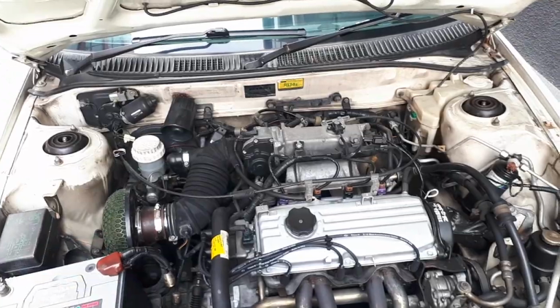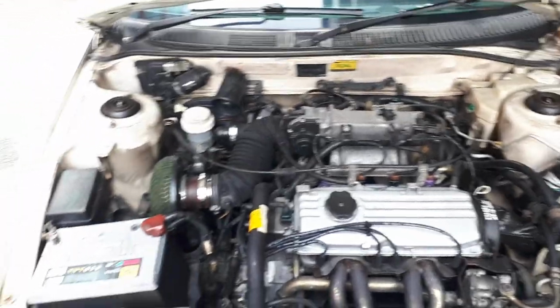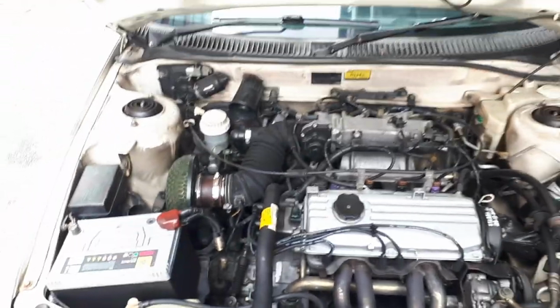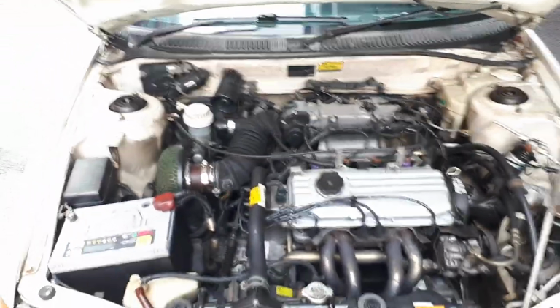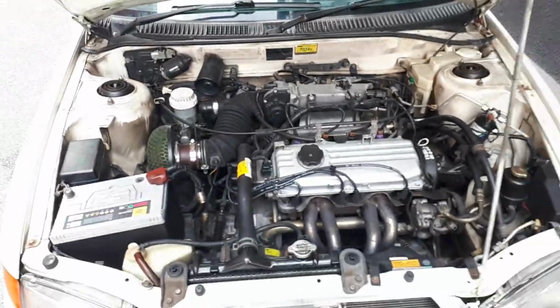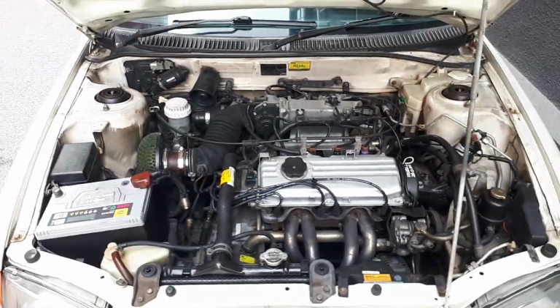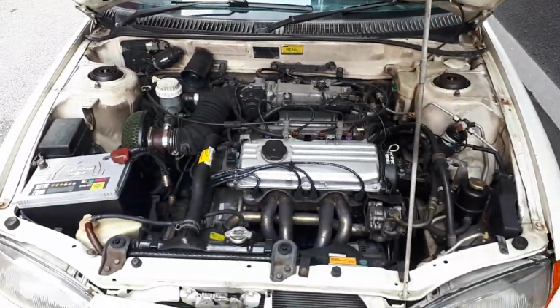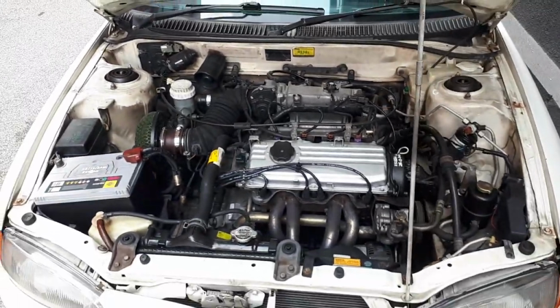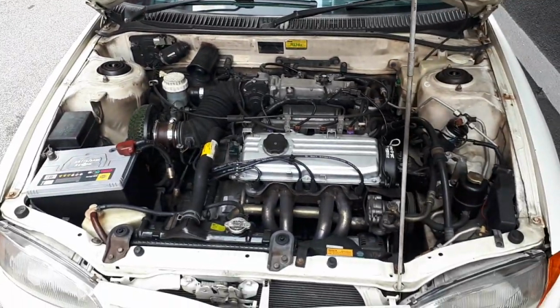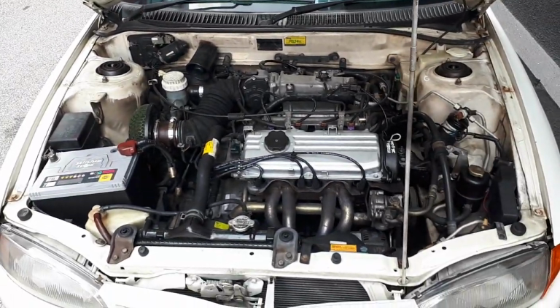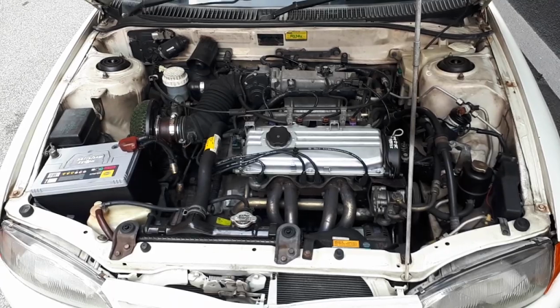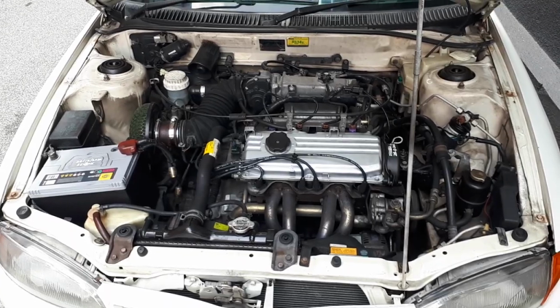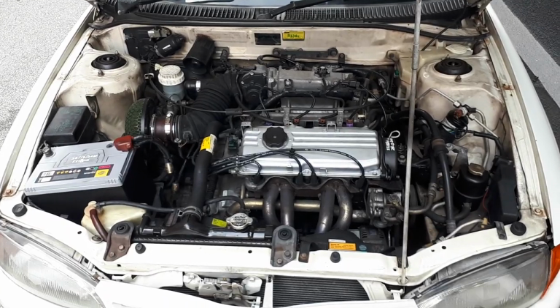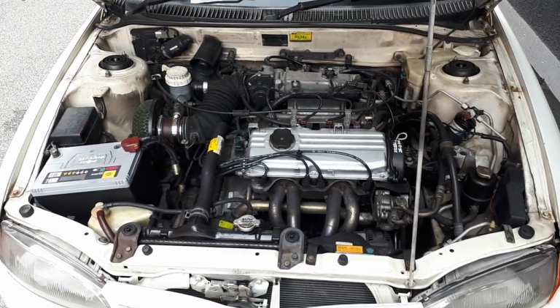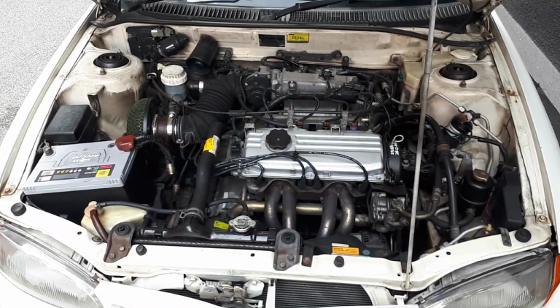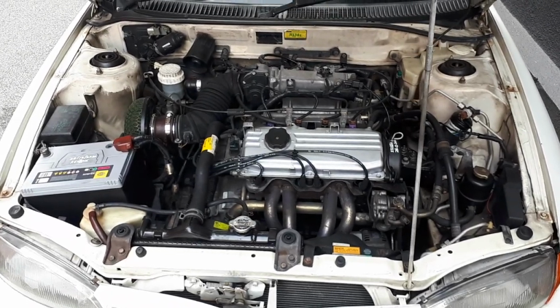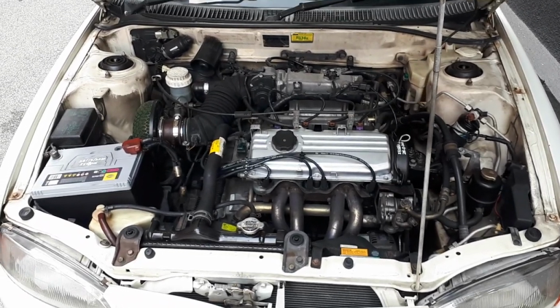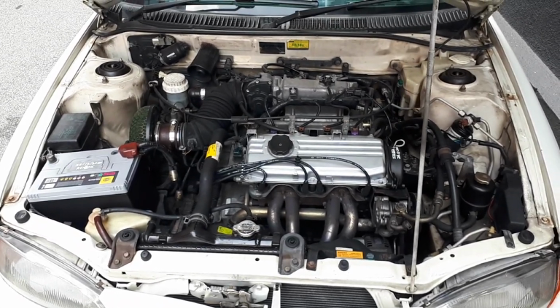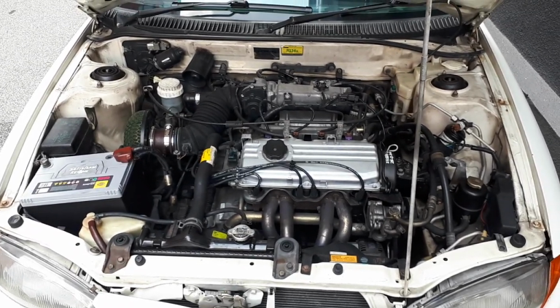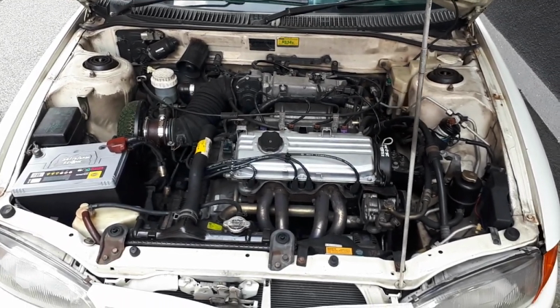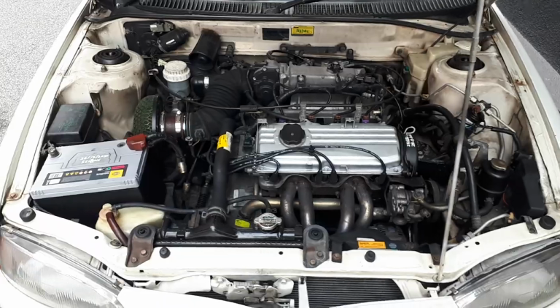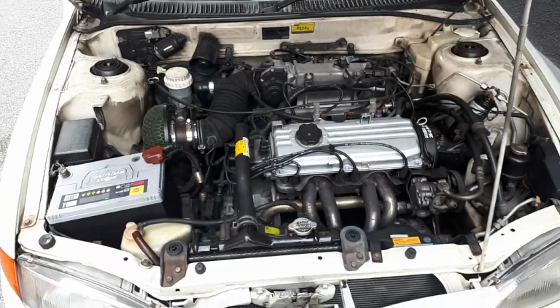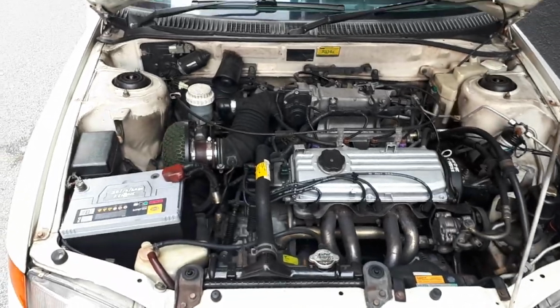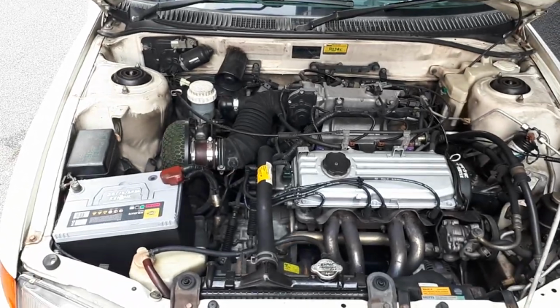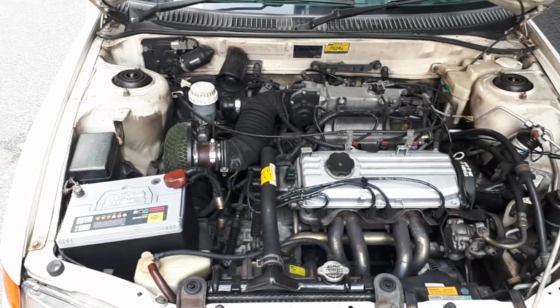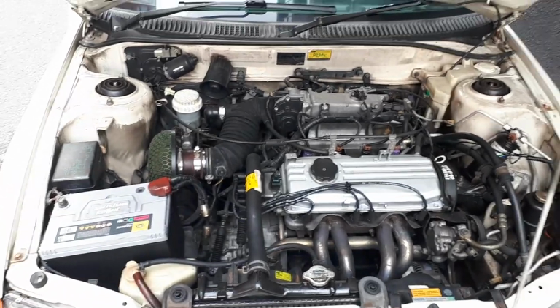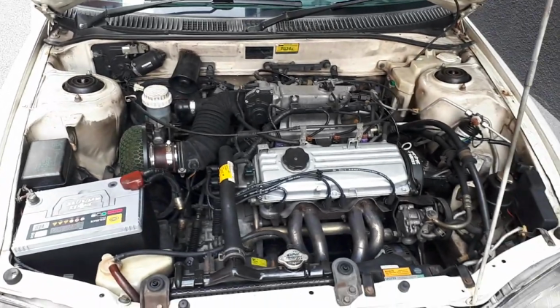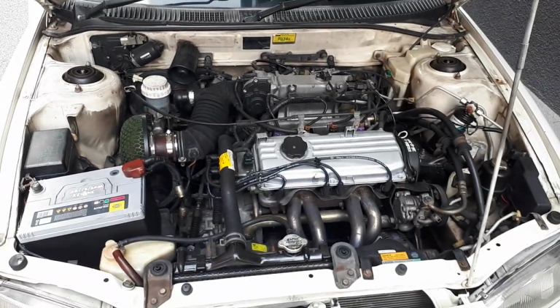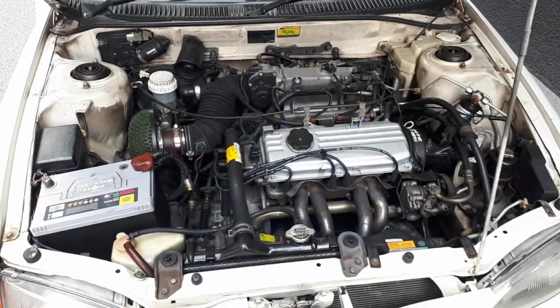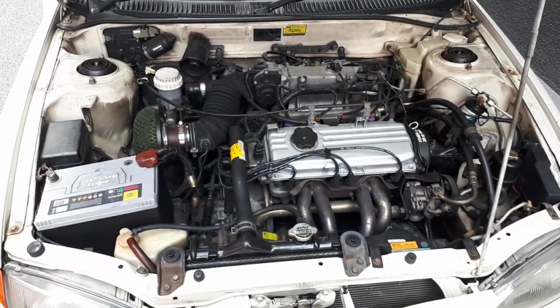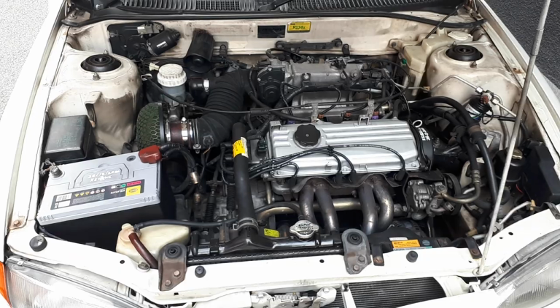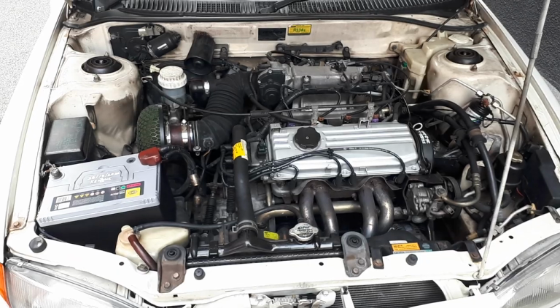It's just a 1.3, but I think it's gonna be a lot of fun with this air intake. I know all about the hot air going in stuff because I've actually preached about it before, but you know what — just trial and error.